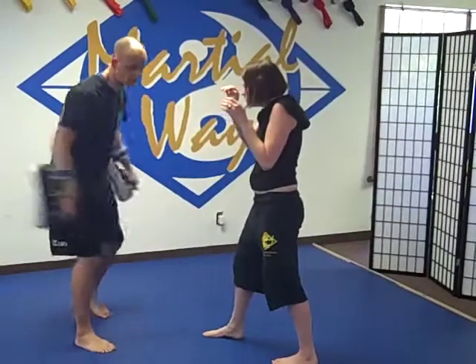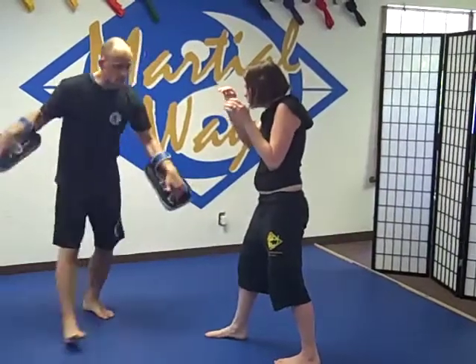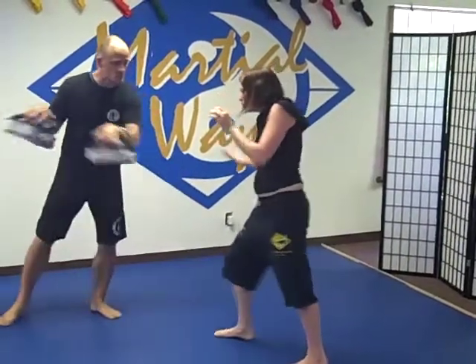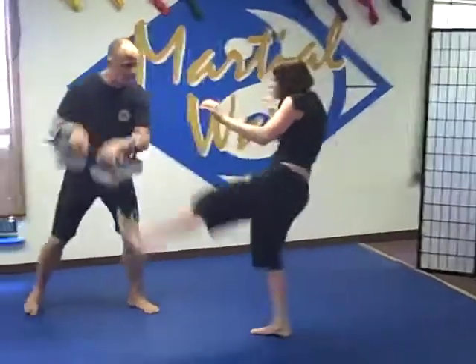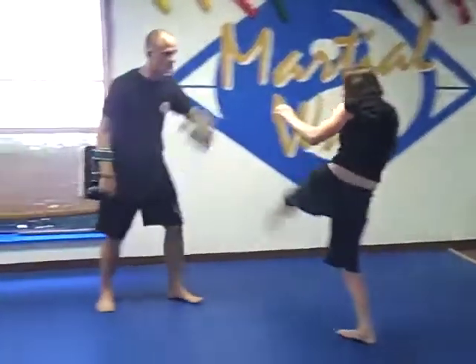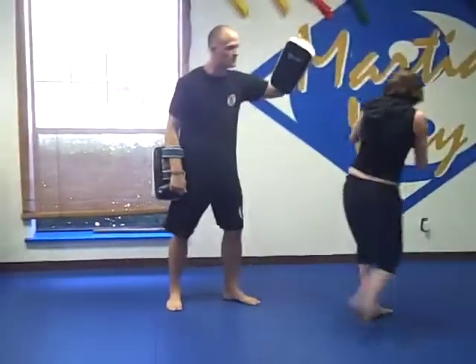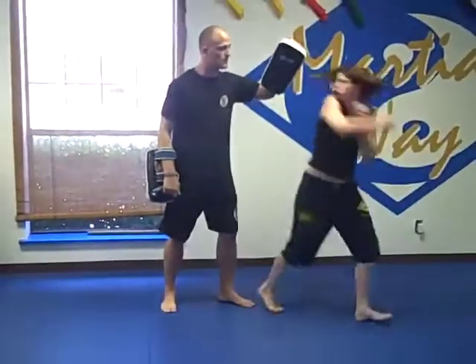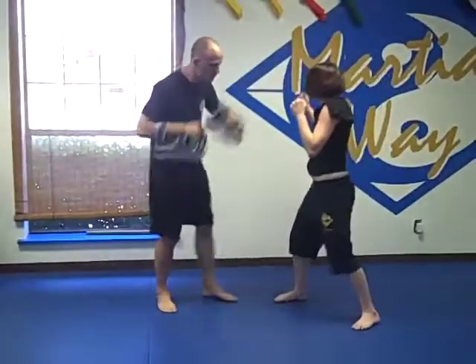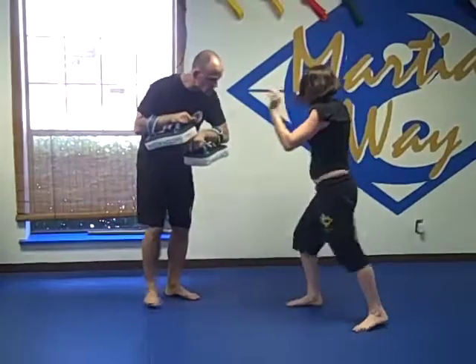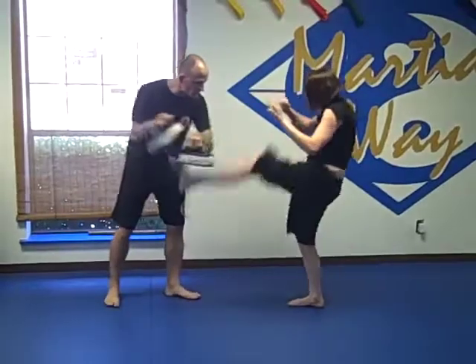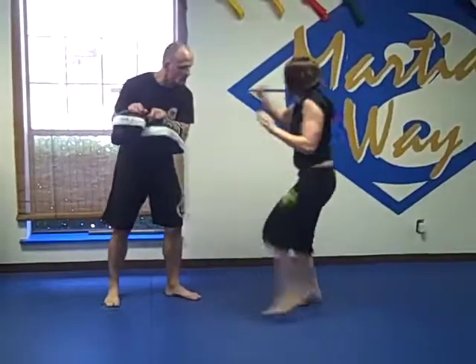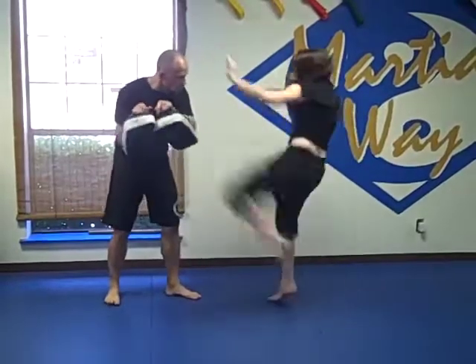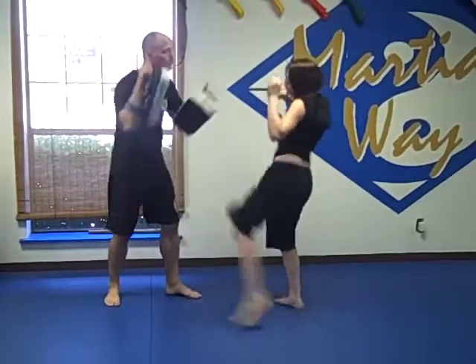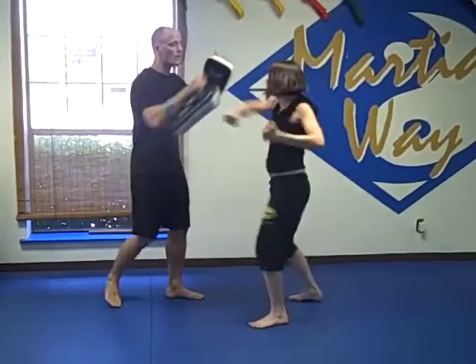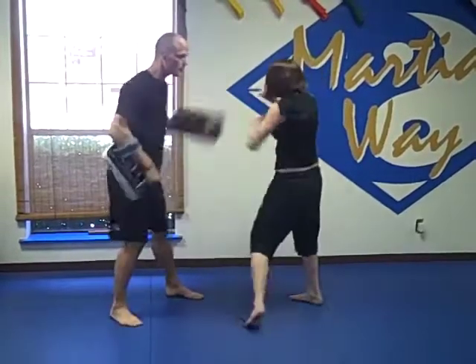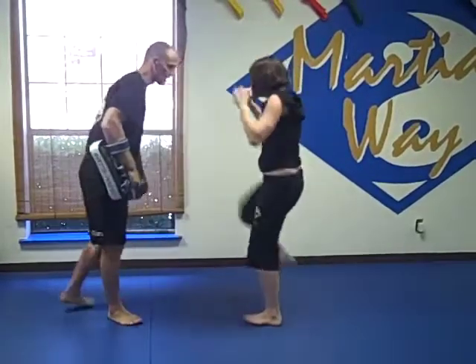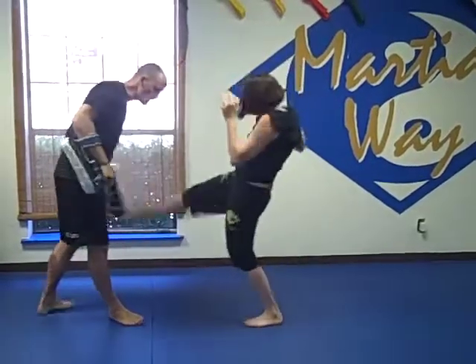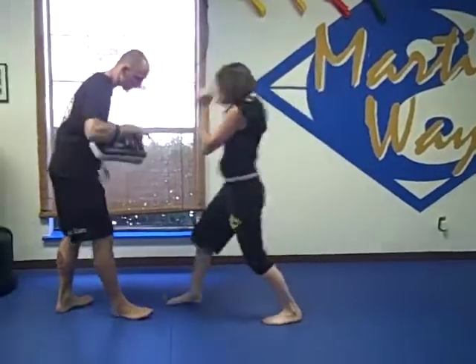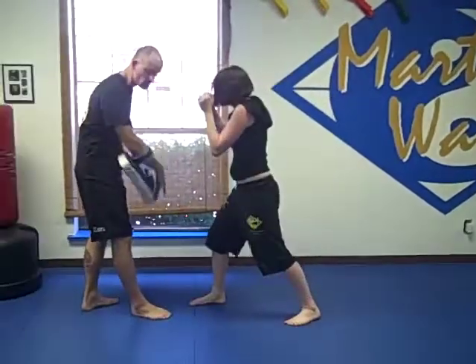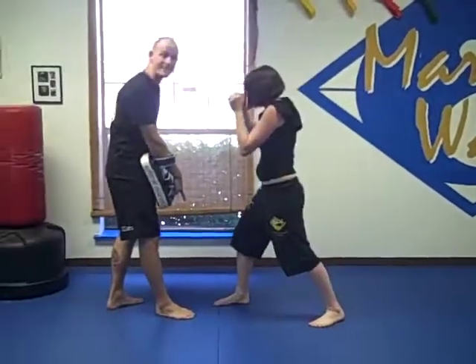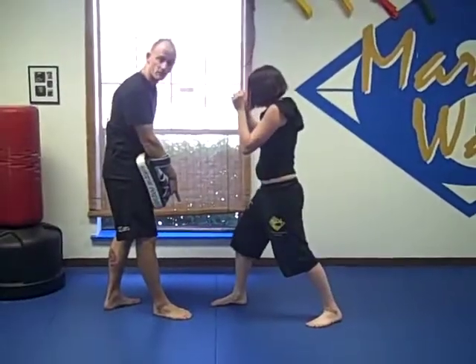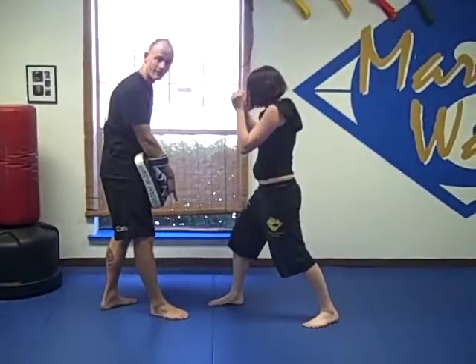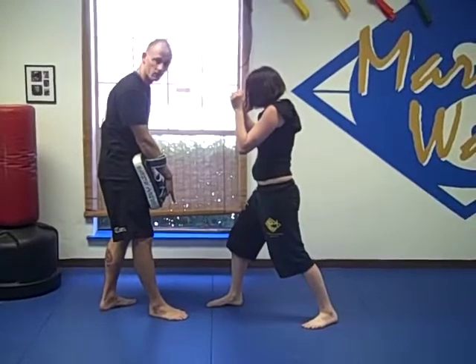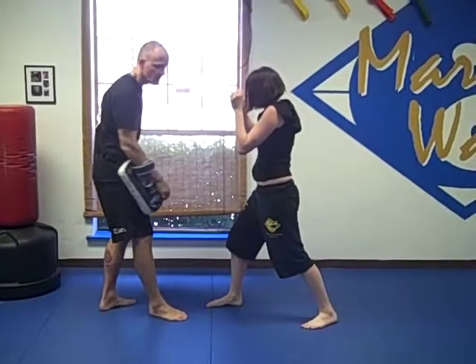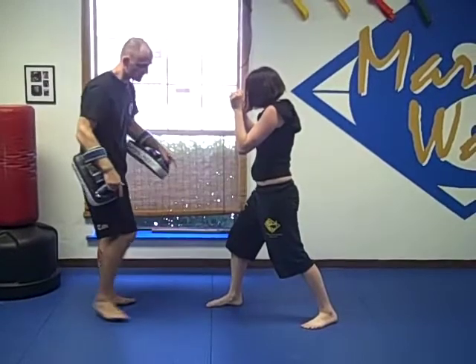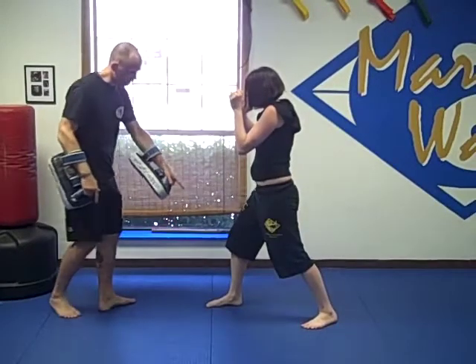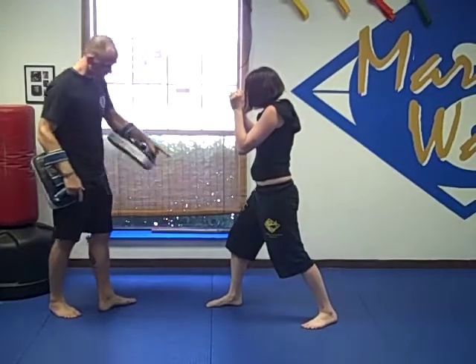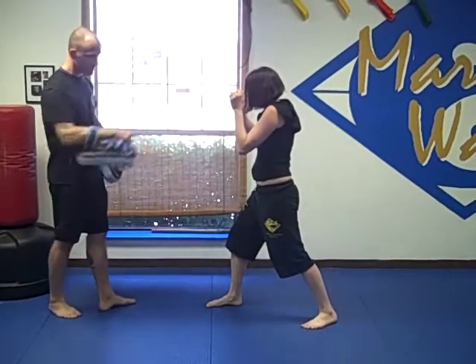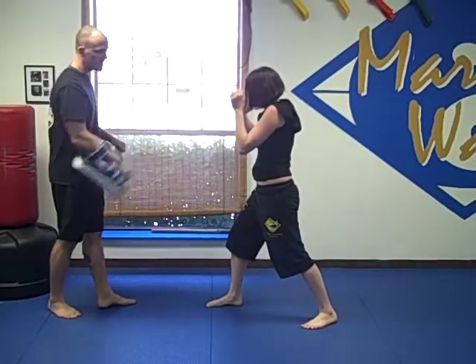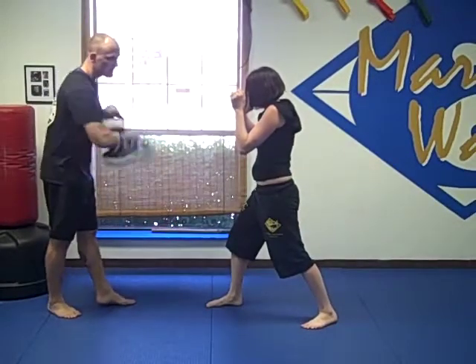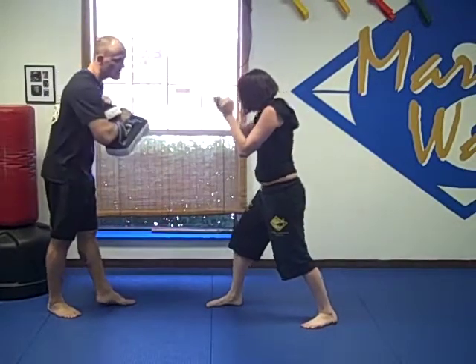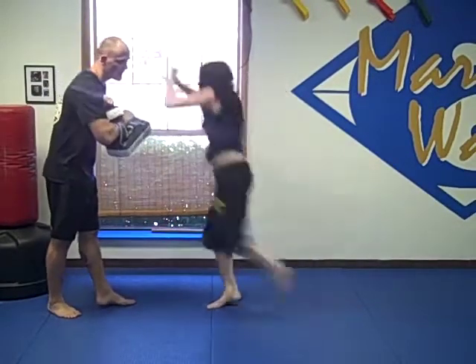That sets us up in the spinning back fist combo — boom, jig tech, boom, cross hook, the right dump tech, and she steps down again.